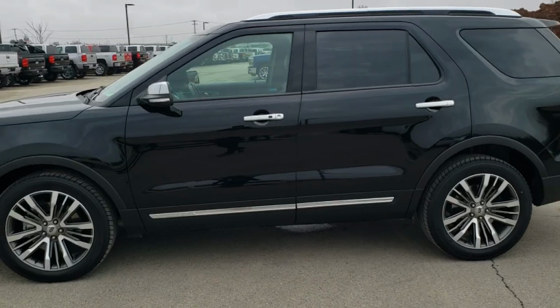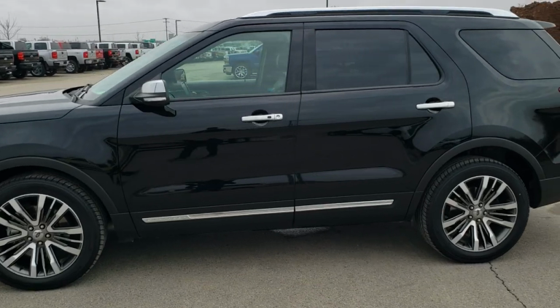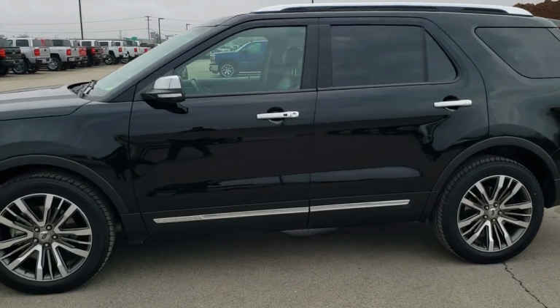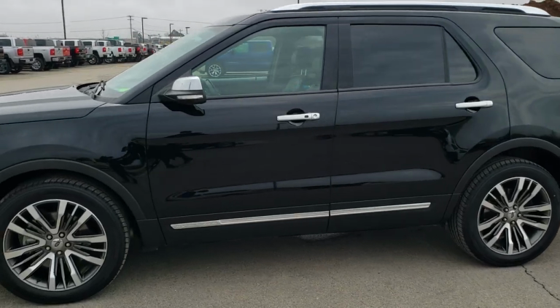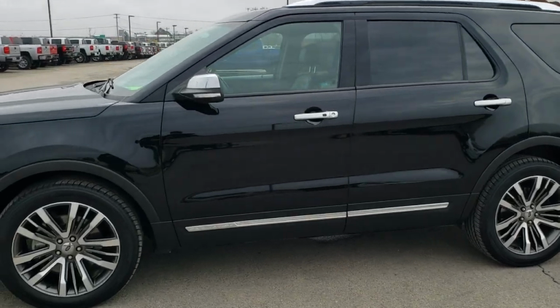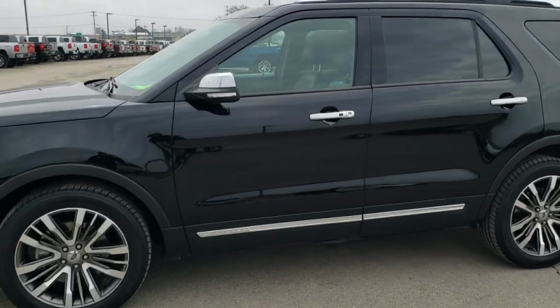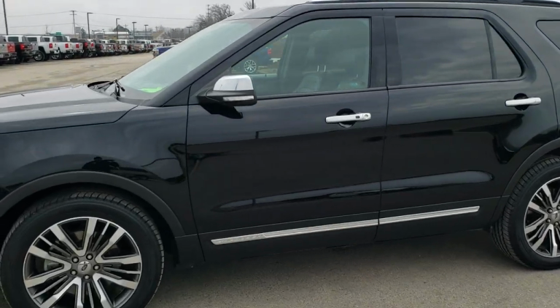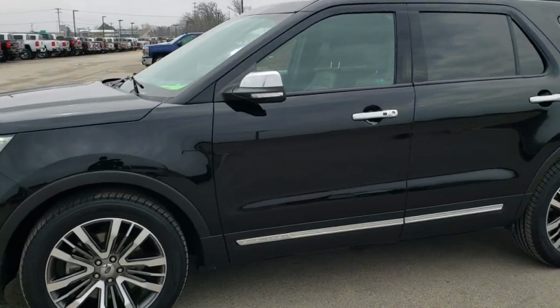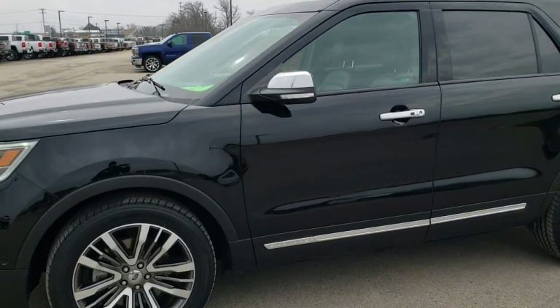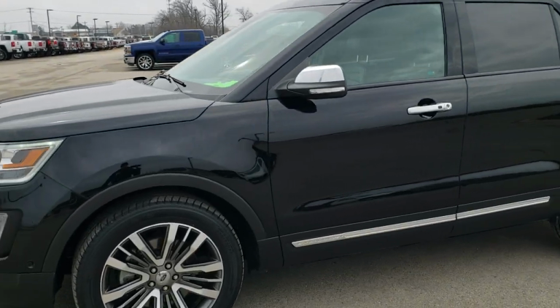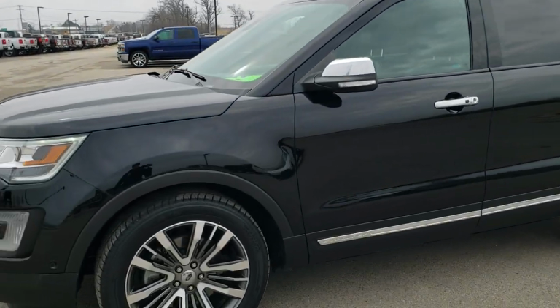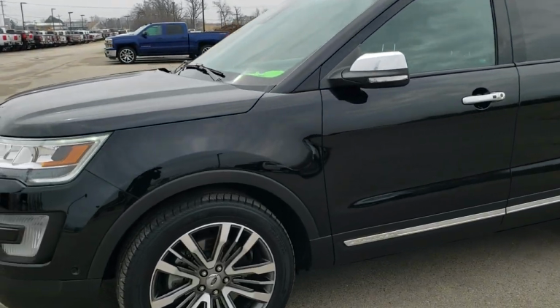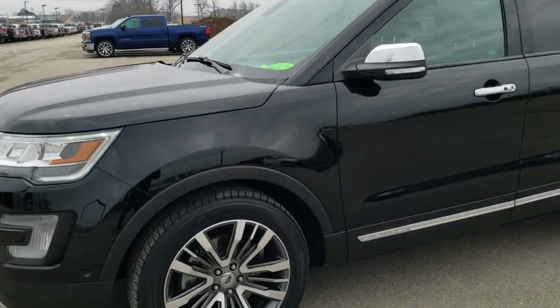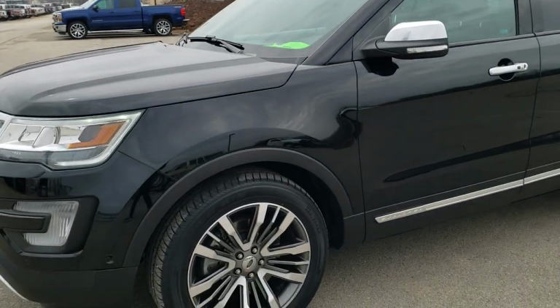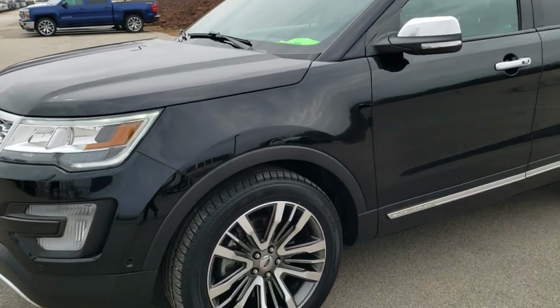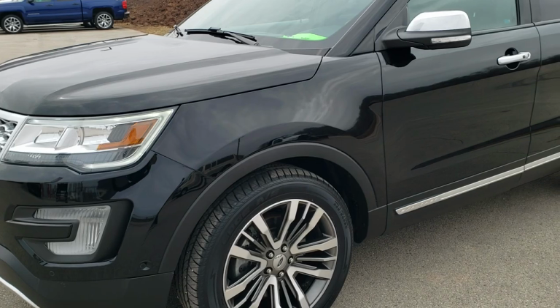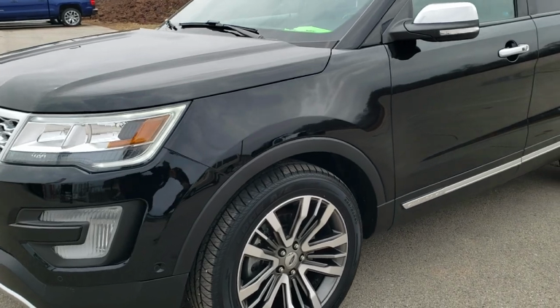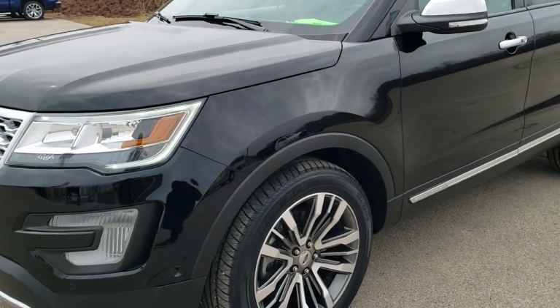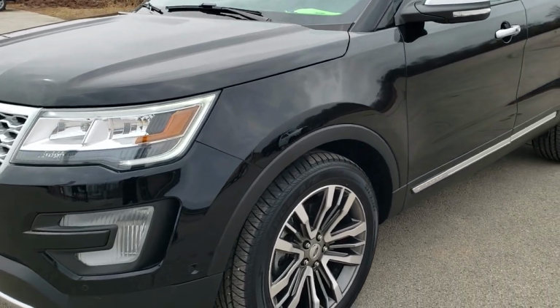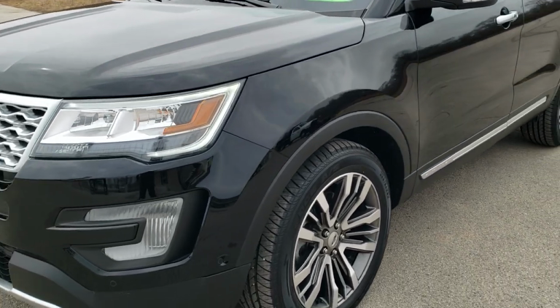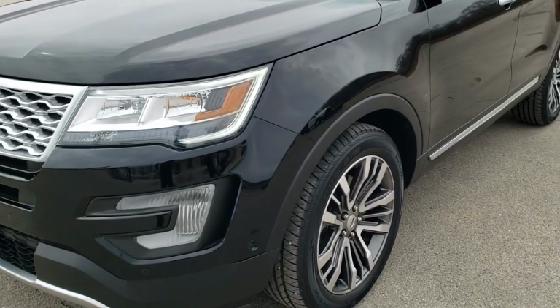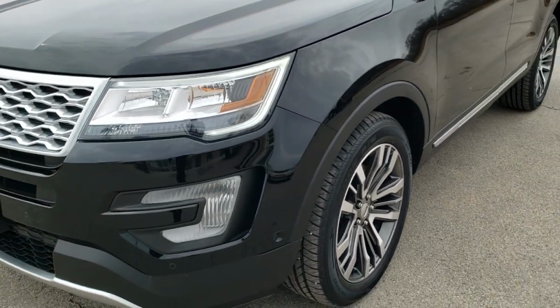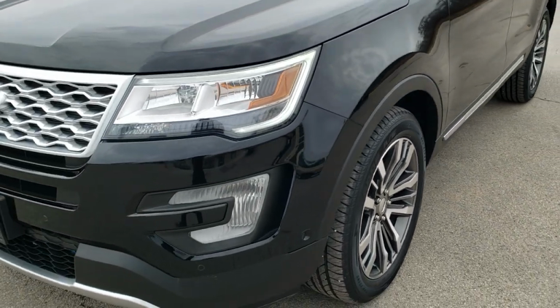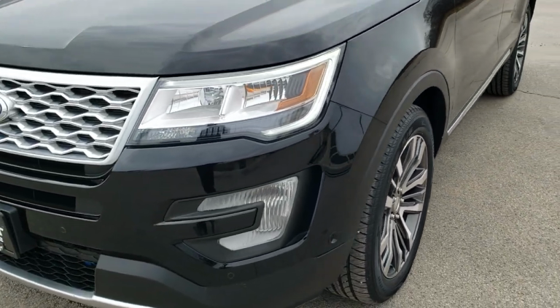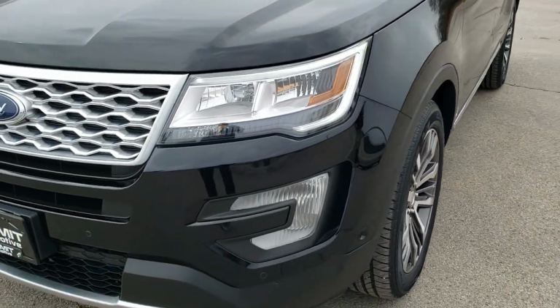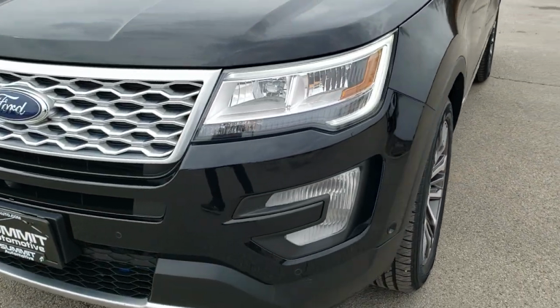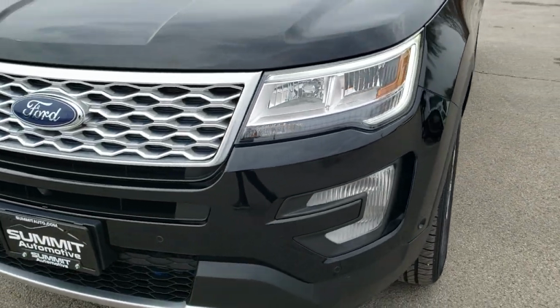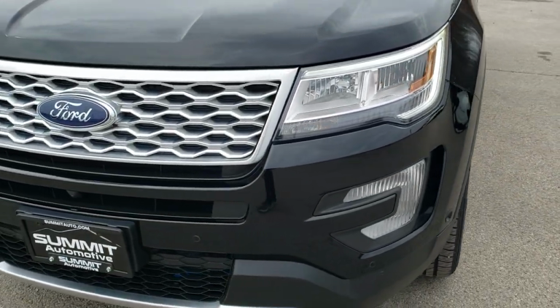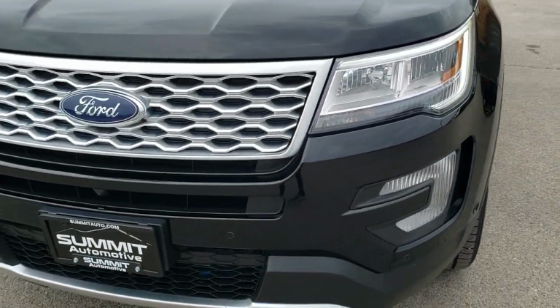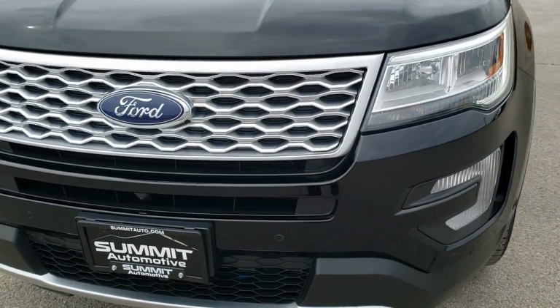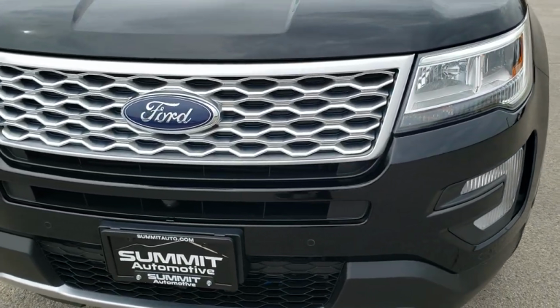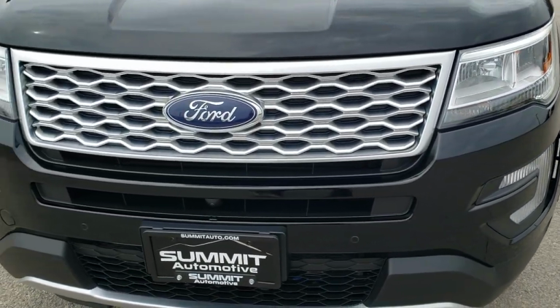This is stock number 10423A. We are here at Summit Automotive in Fond du Lac, Wisconsin, your new and used SUV headquarters.